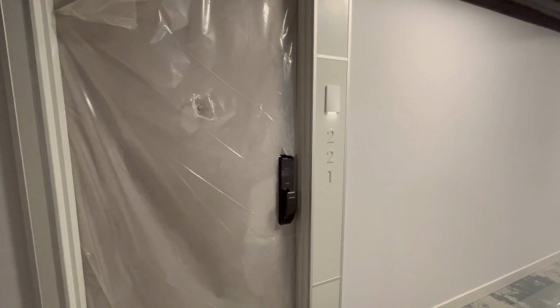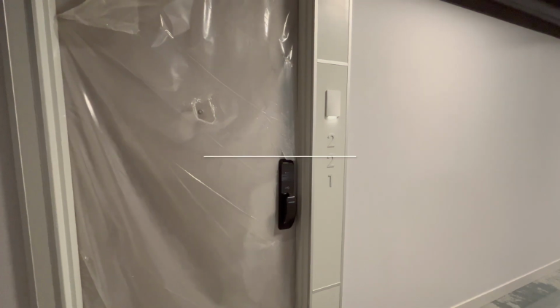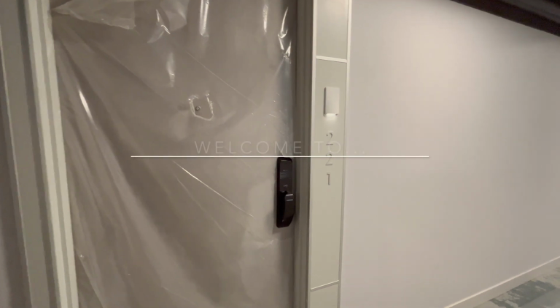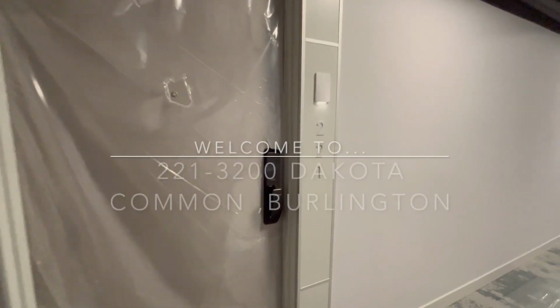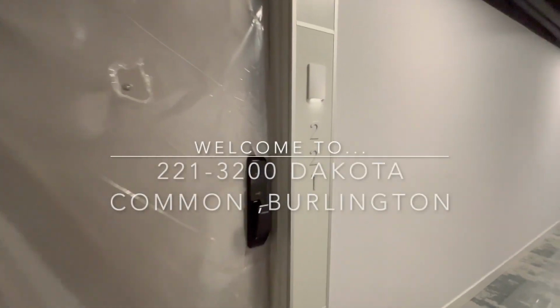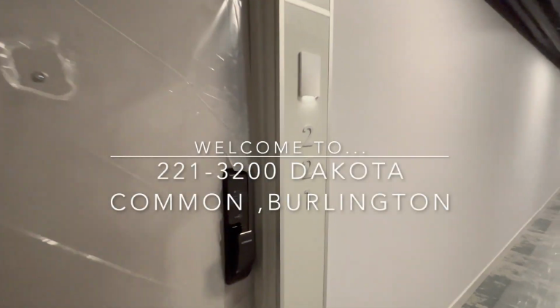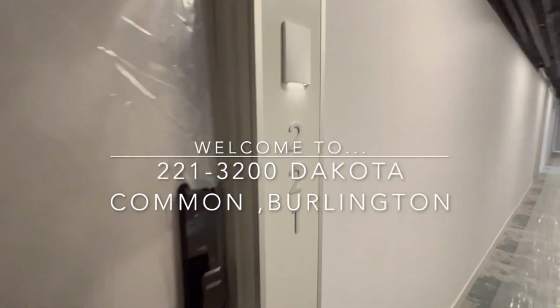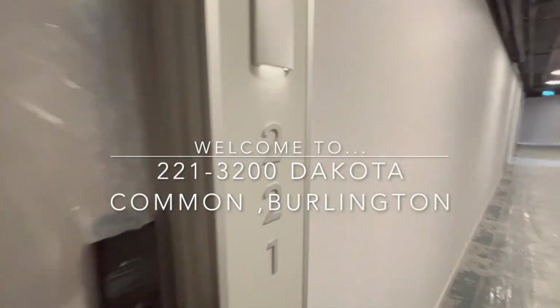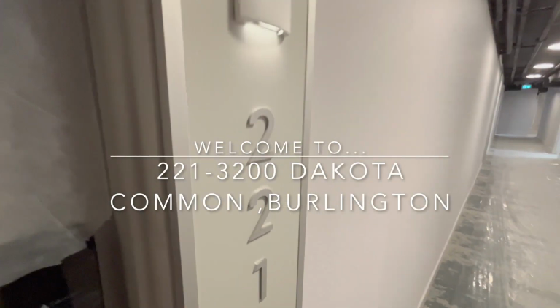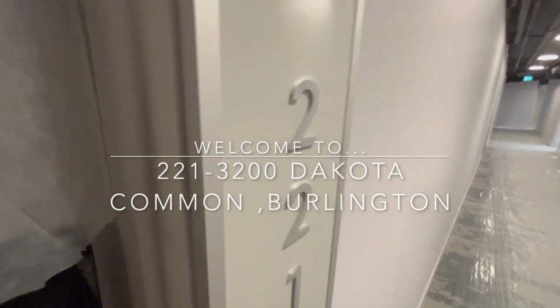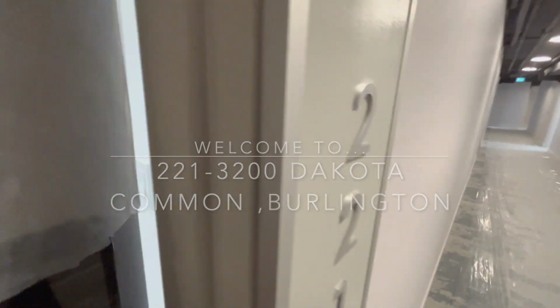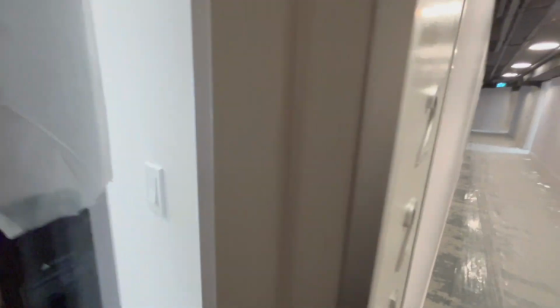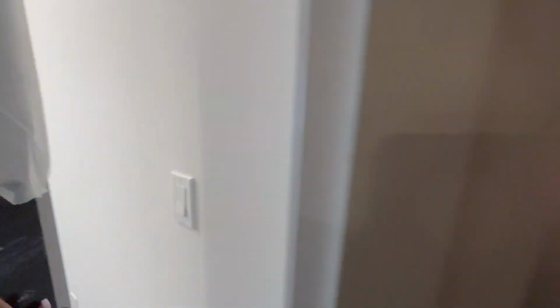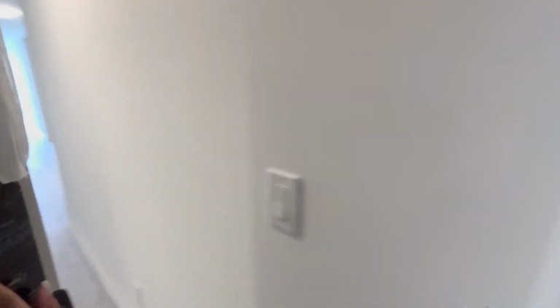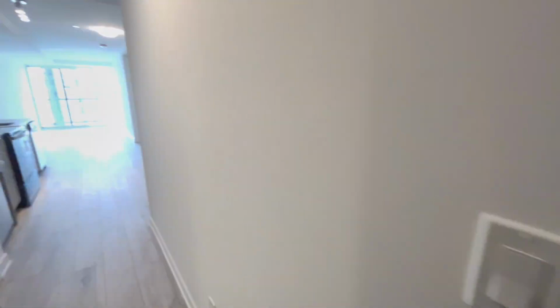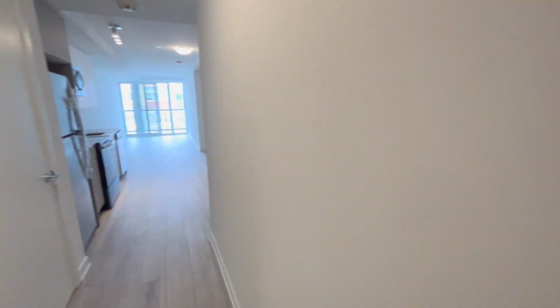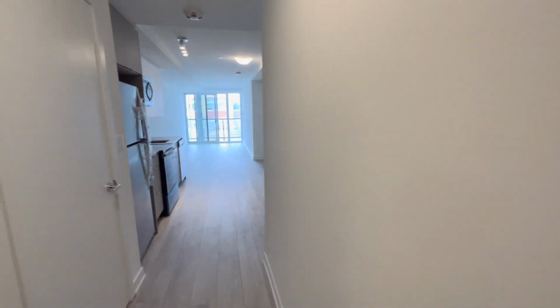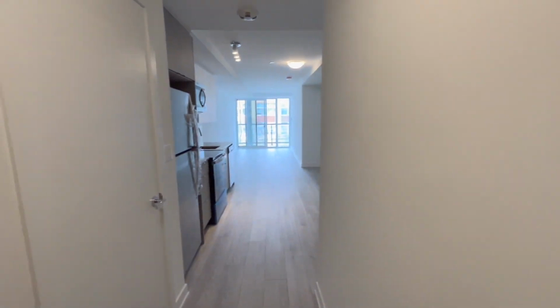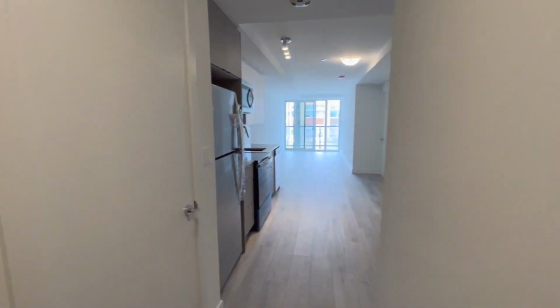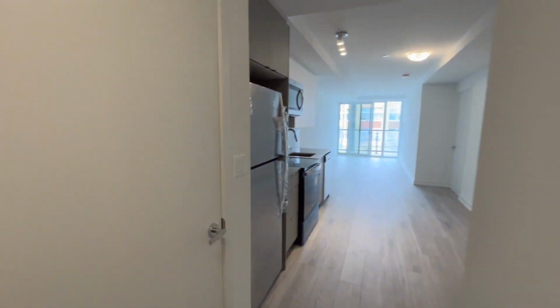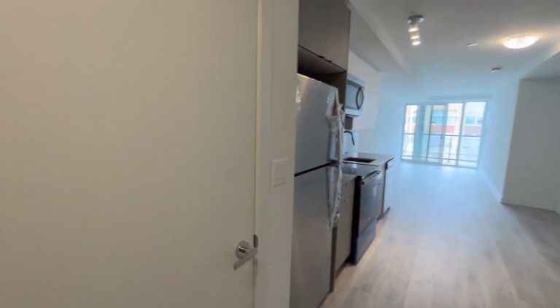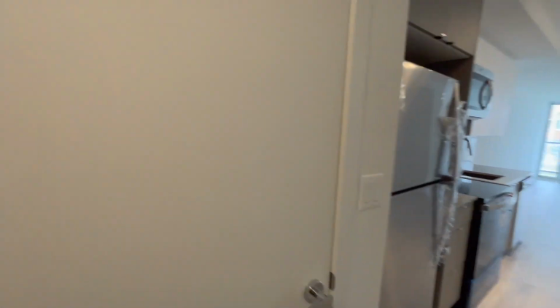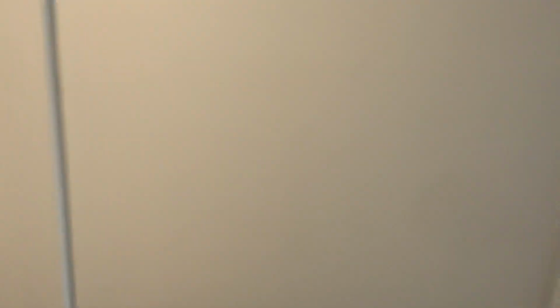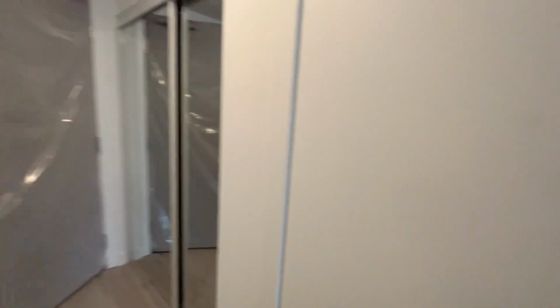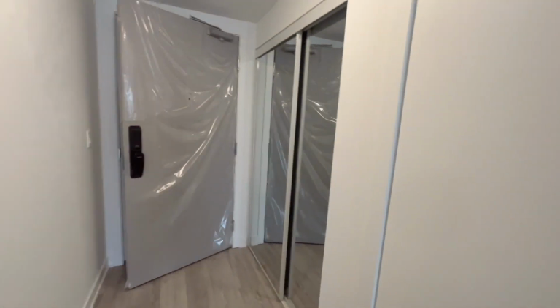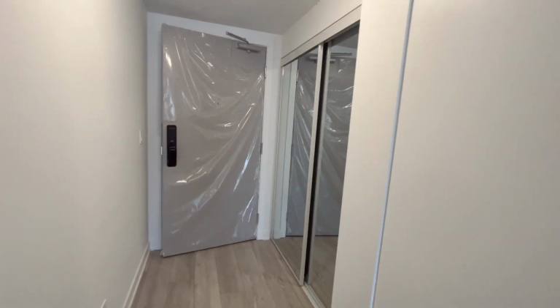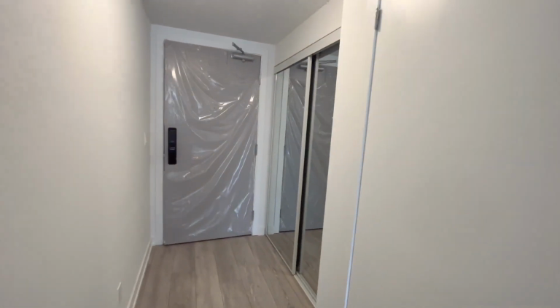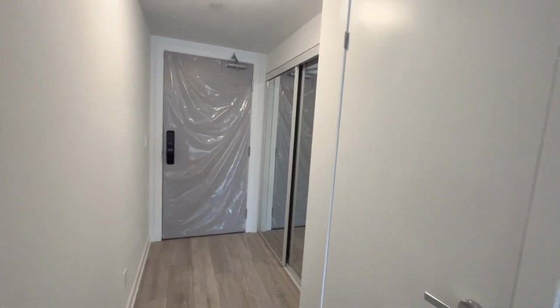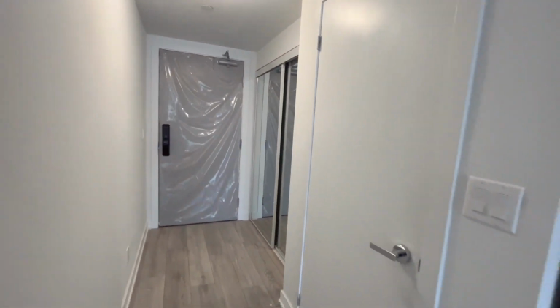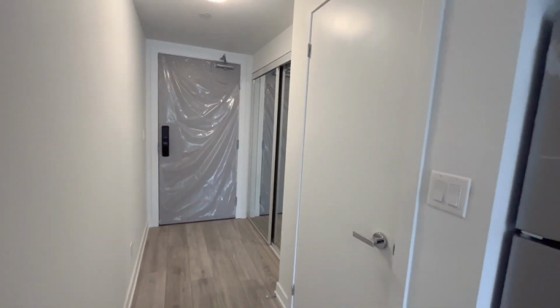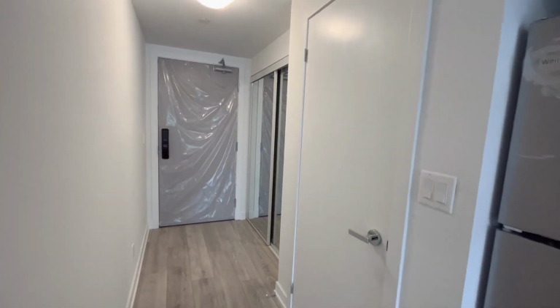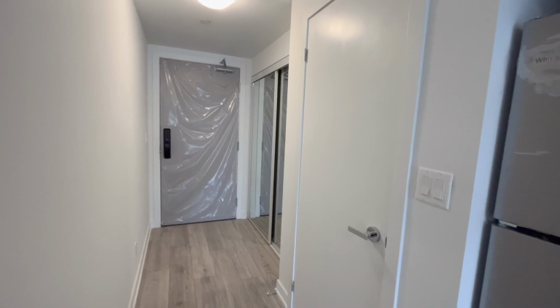Hi and welcome to this brand new two-bedroom, two full washroom condo unit at 221-3200 Dakota Commons in Burlington, Ontario.